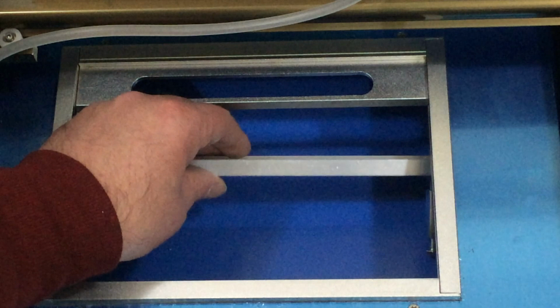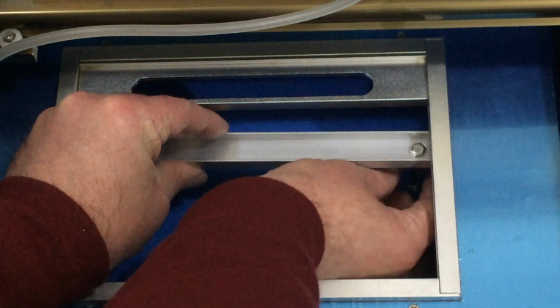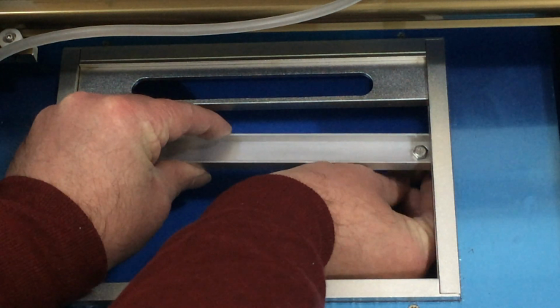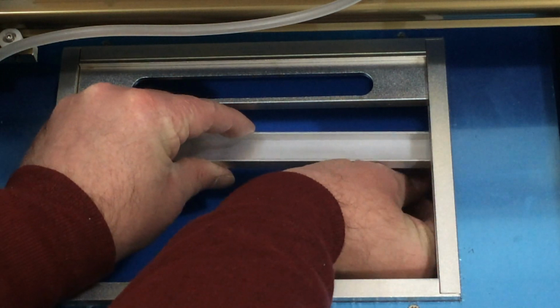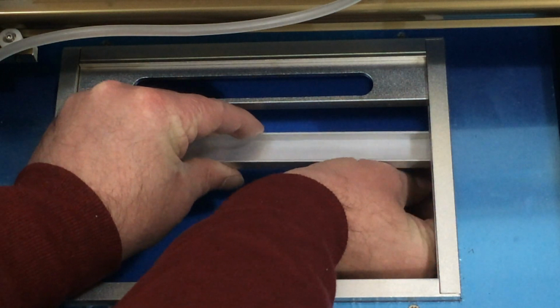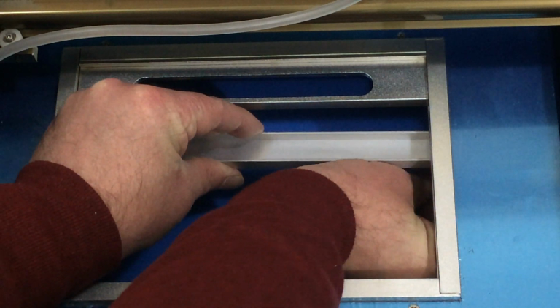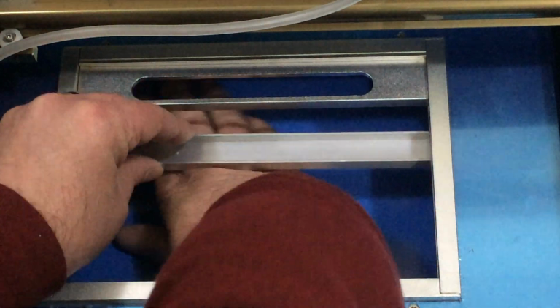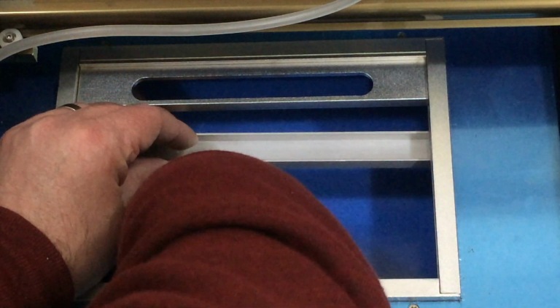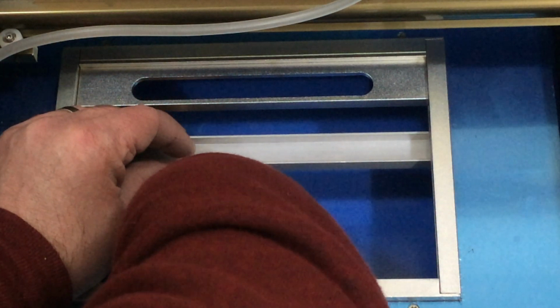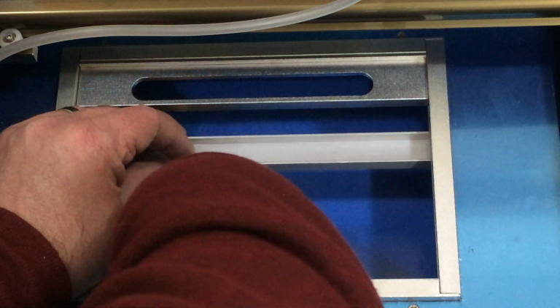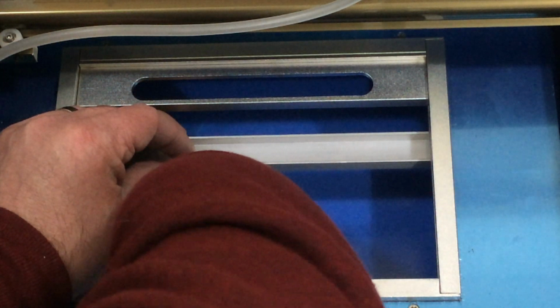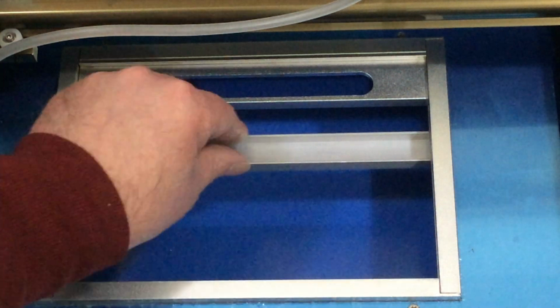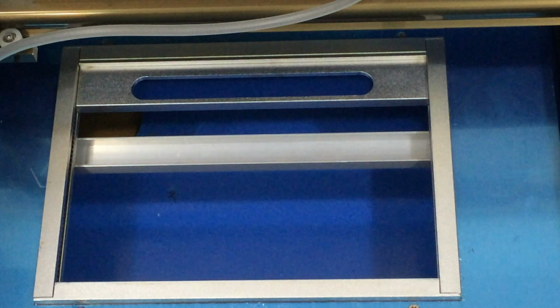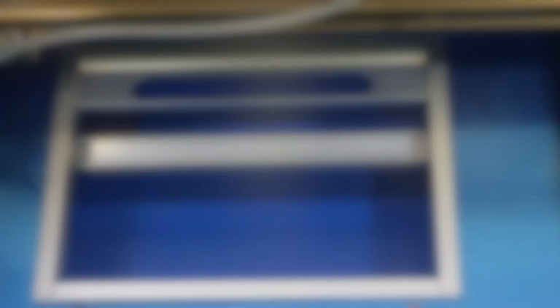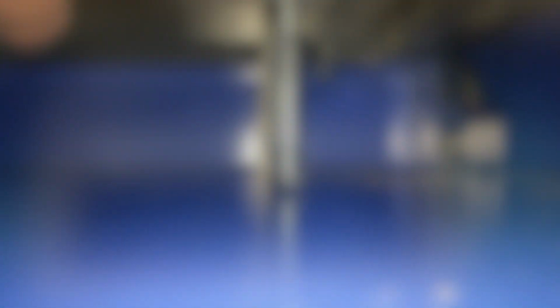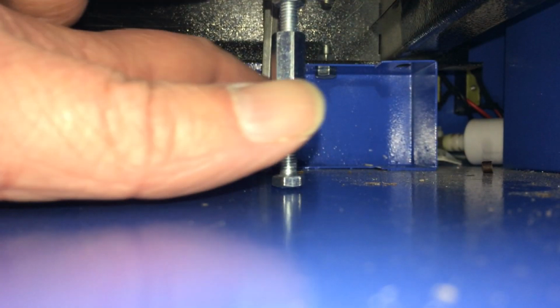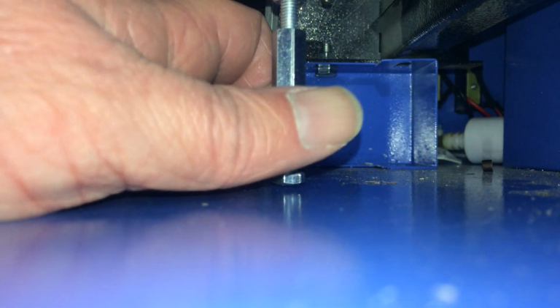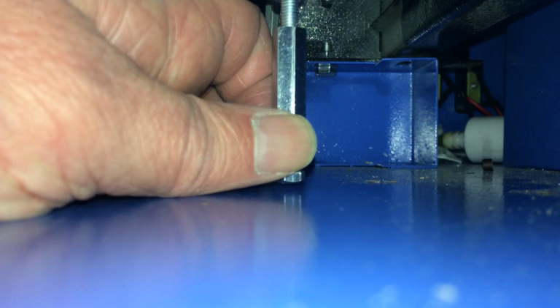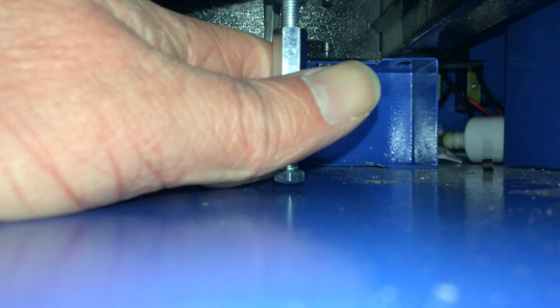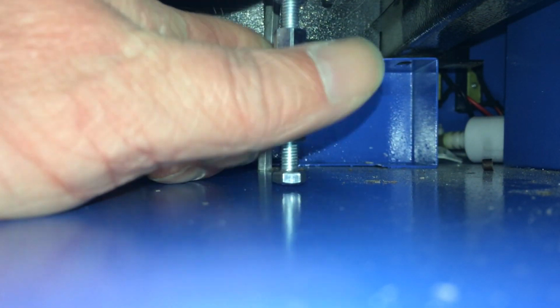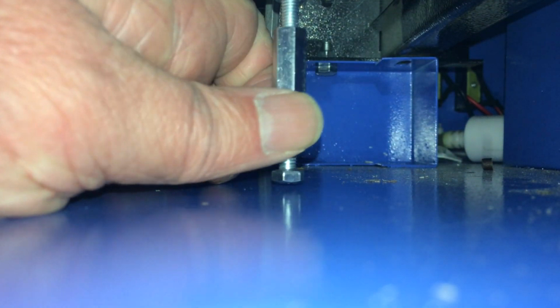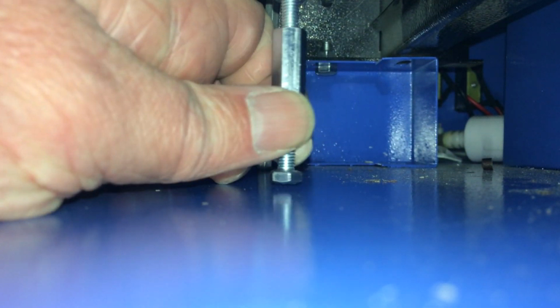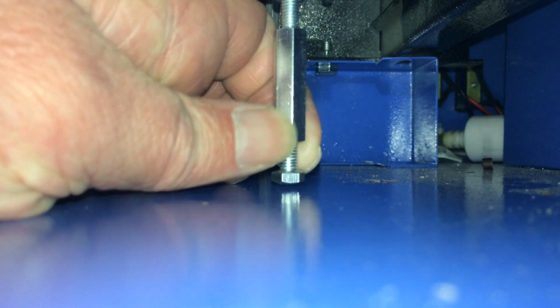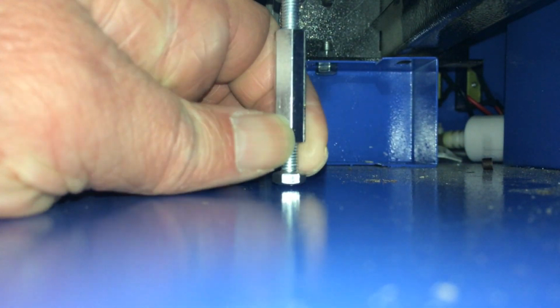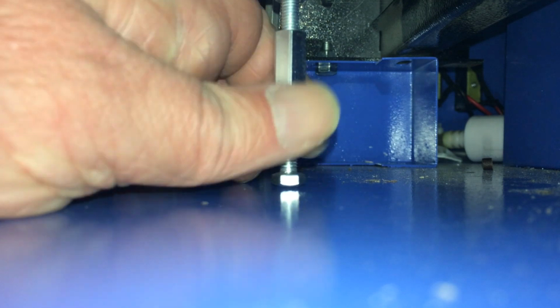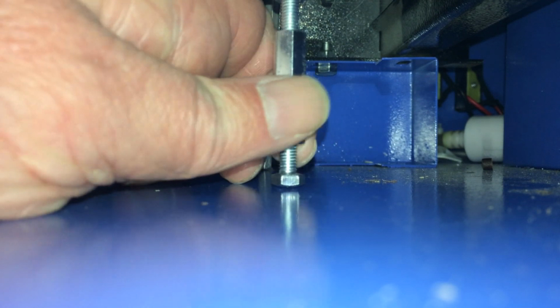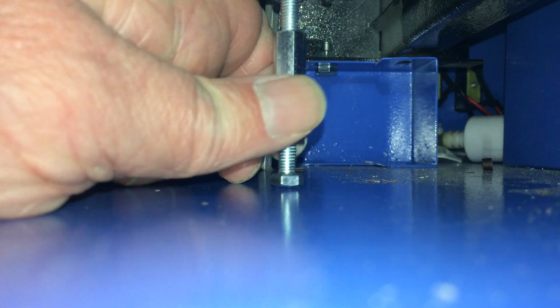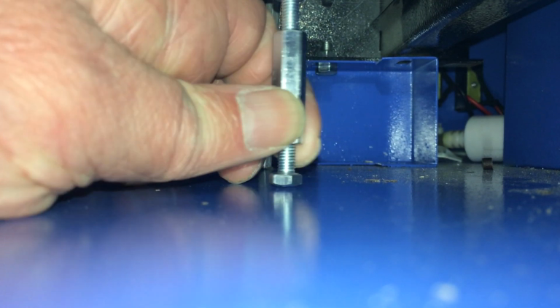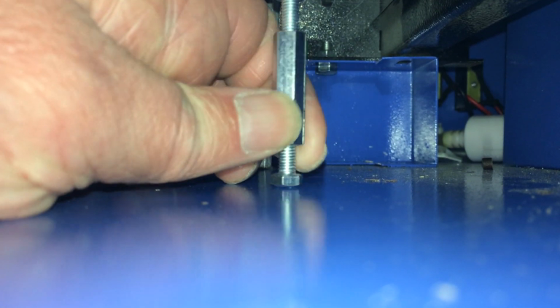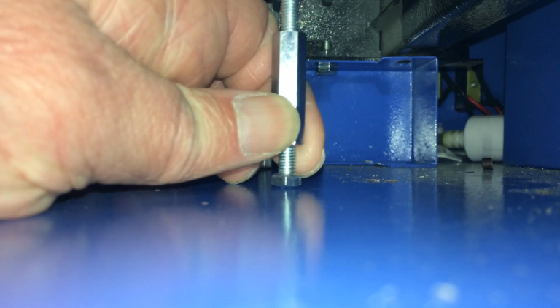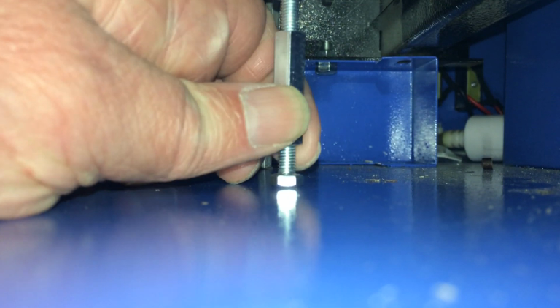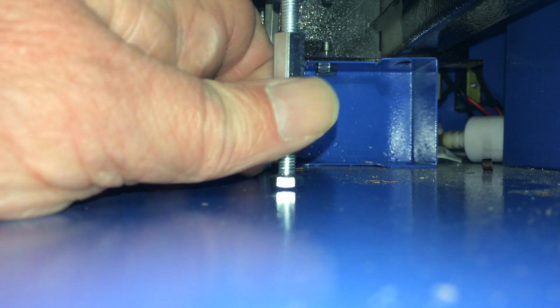To fit these supports I manoeuvred them into the lower part of the frame and held them across the opening. Underneath, I unscrewed the joint nut and that closed the gap between the bolt and the base of the machine, holding it tightly in place.